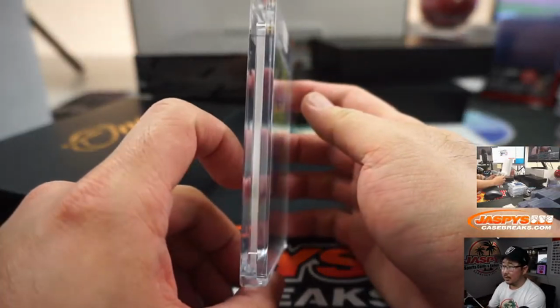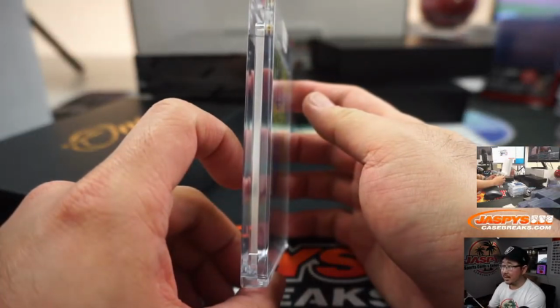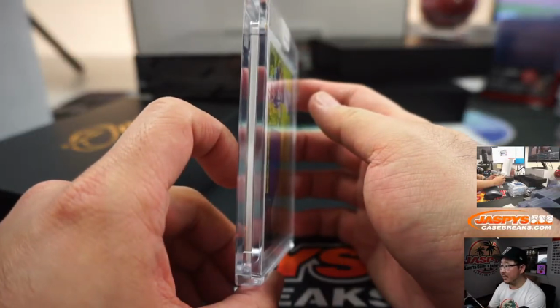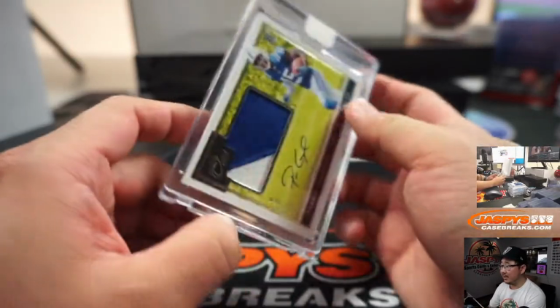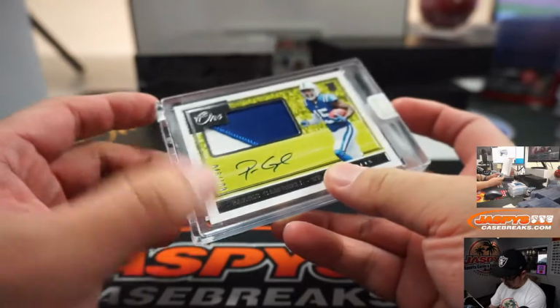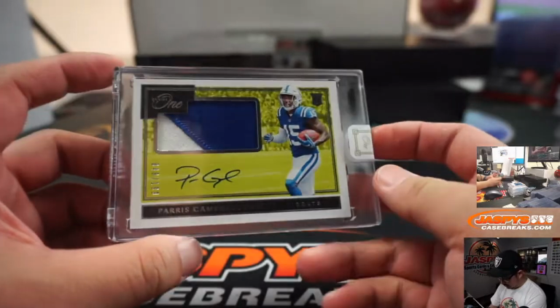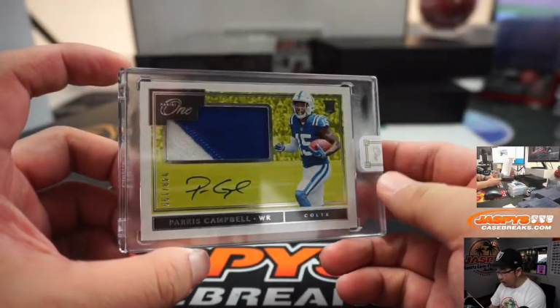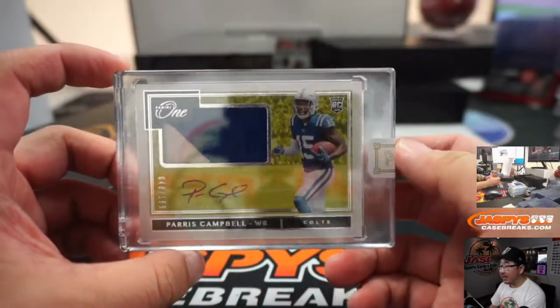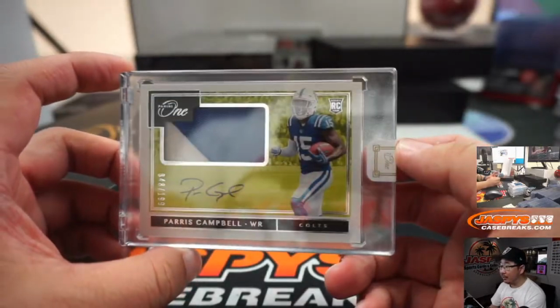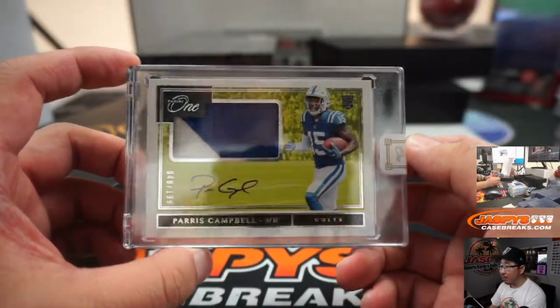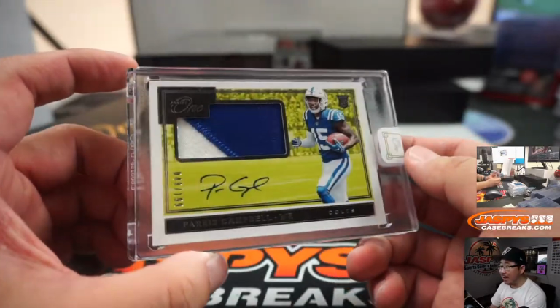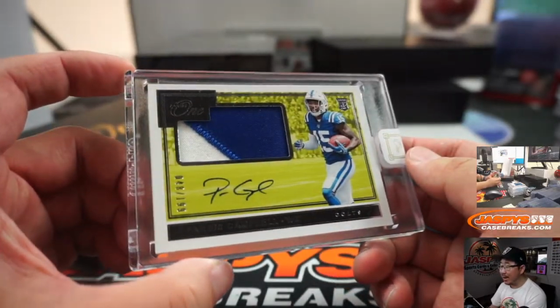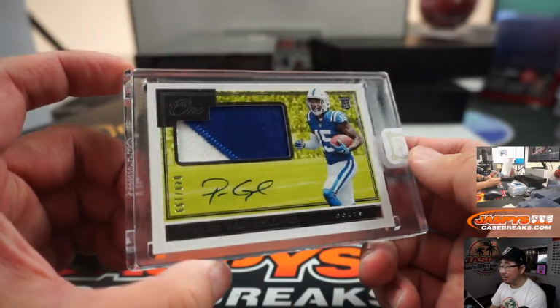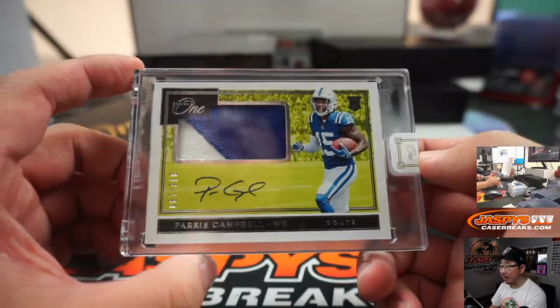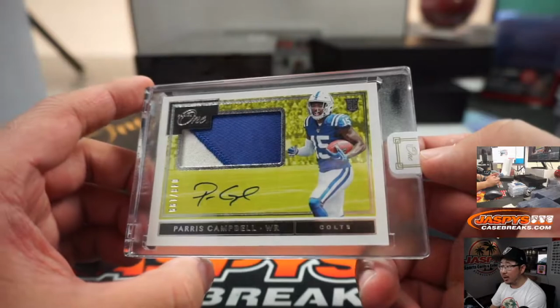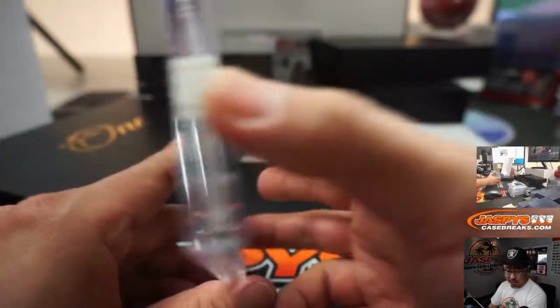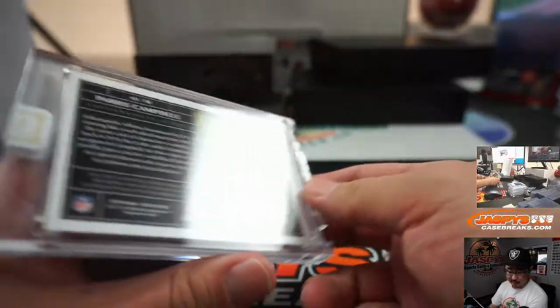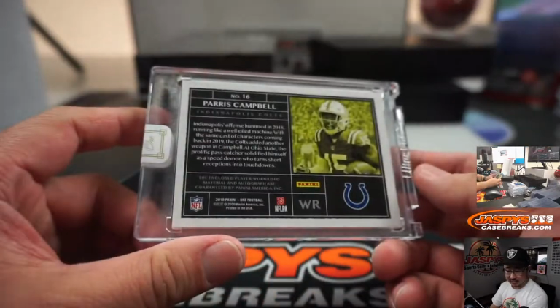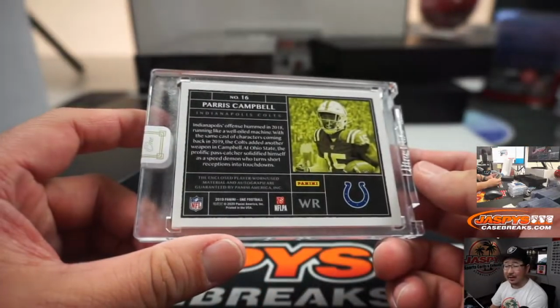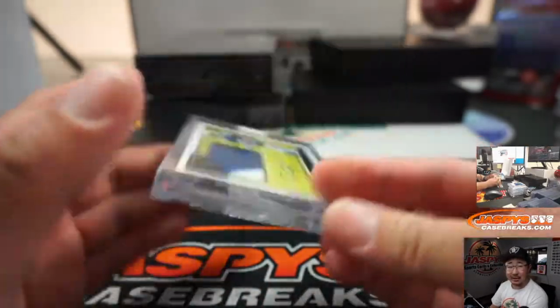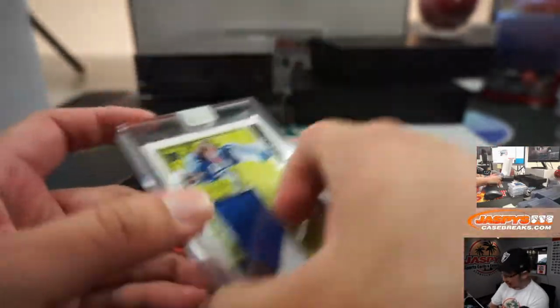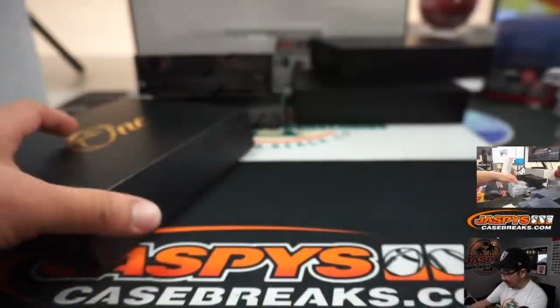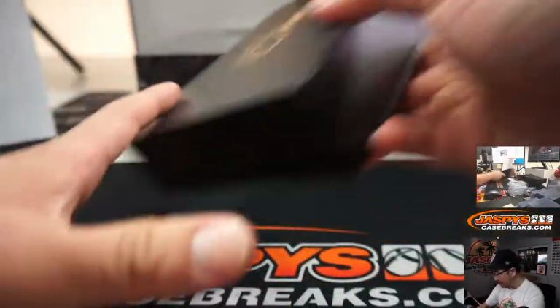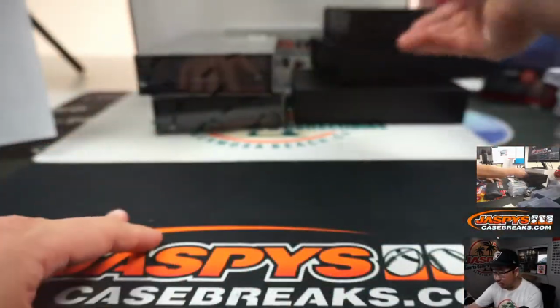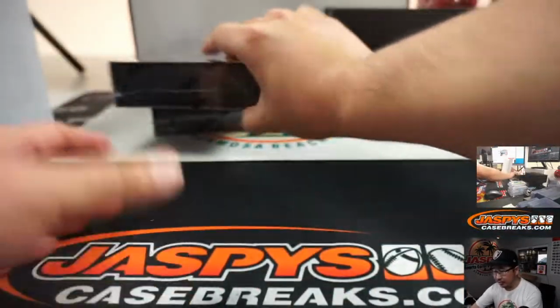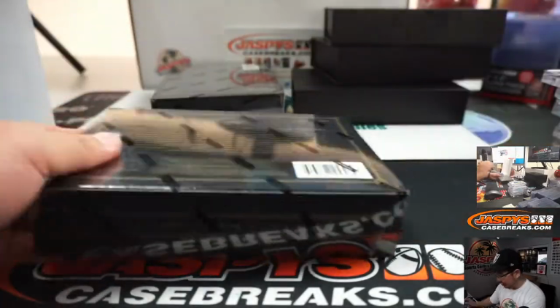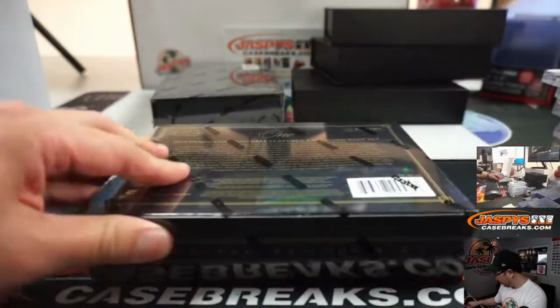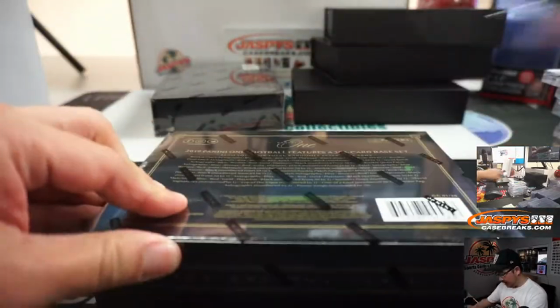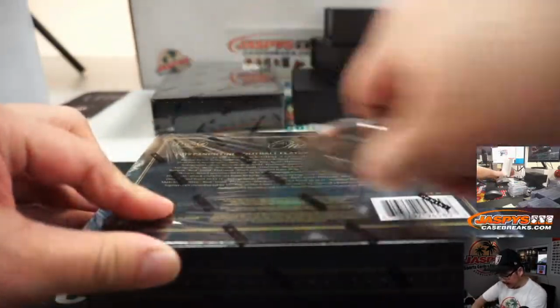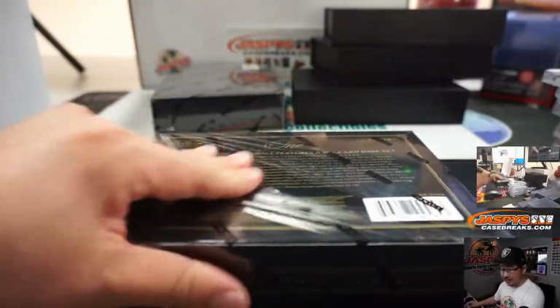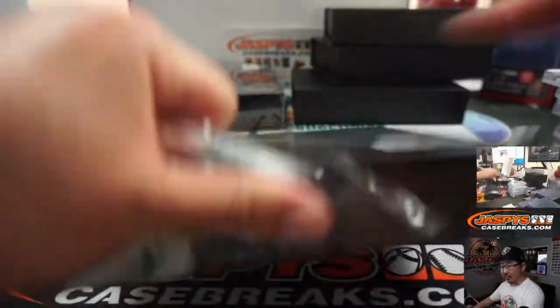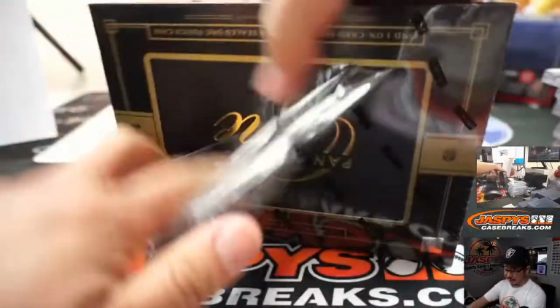Next up is Paris Campbell, 48 out of 199, two-color patch and auto. We'll always have Paris — Nick Anderson and the Colts, the blue horseshoes. Yeah, this is good-looking stuff, William. I agree.